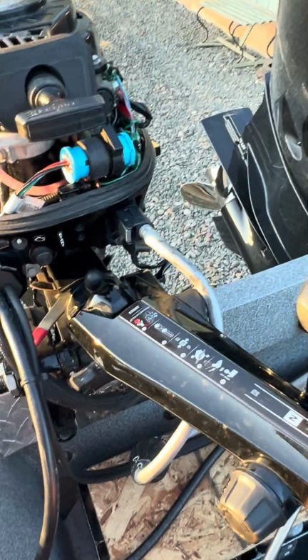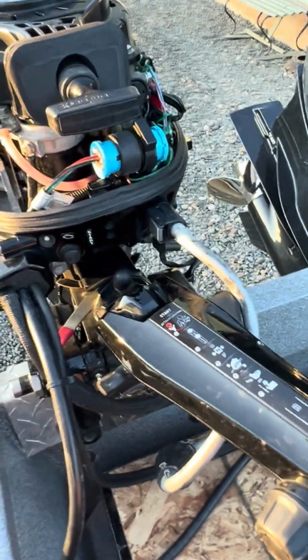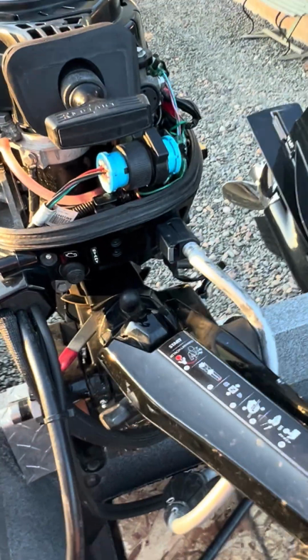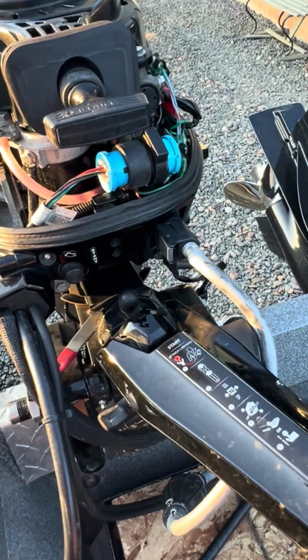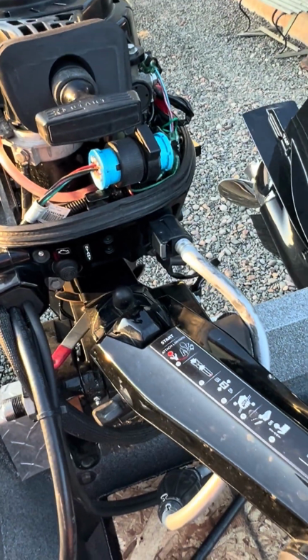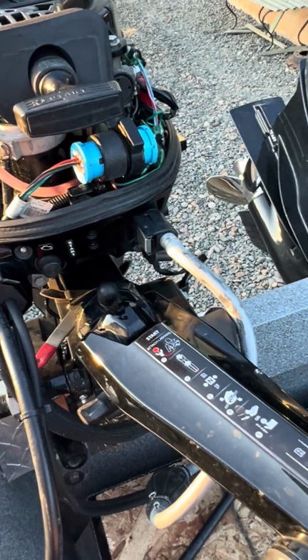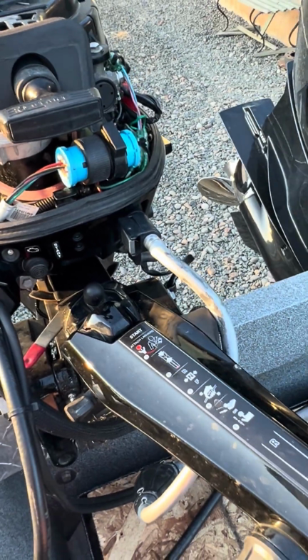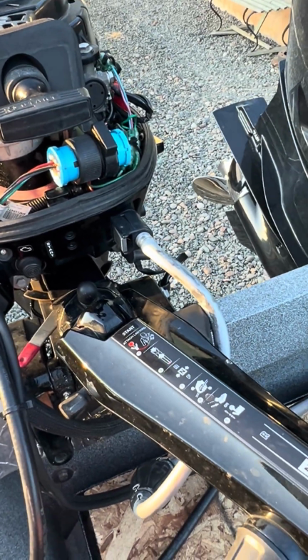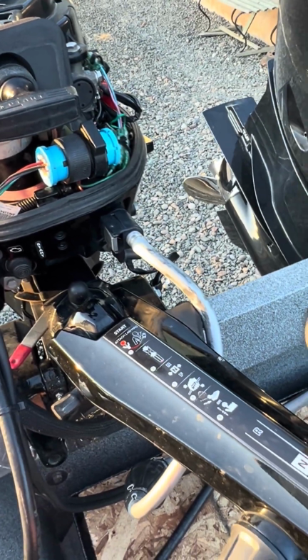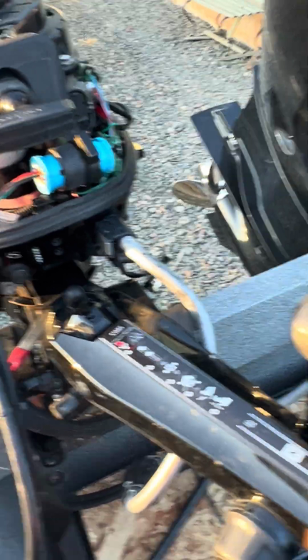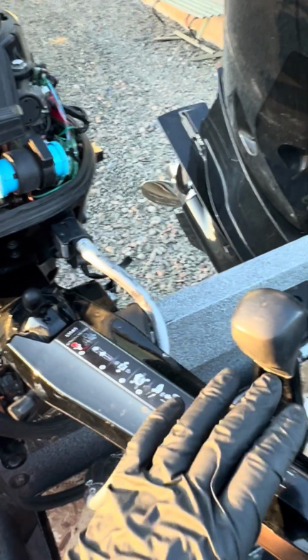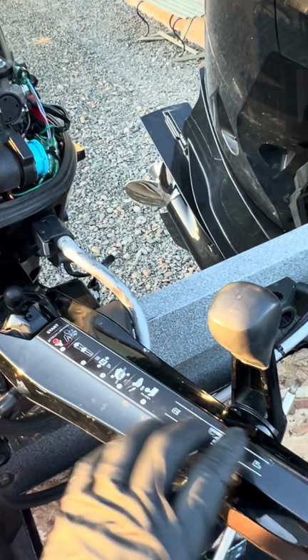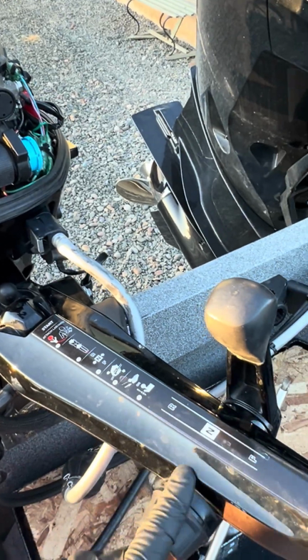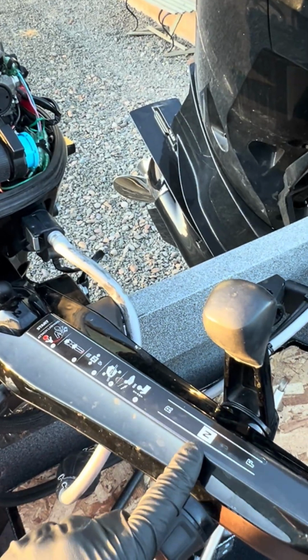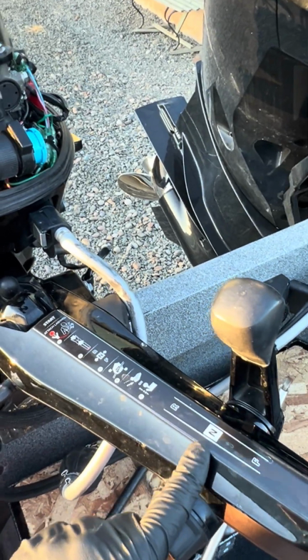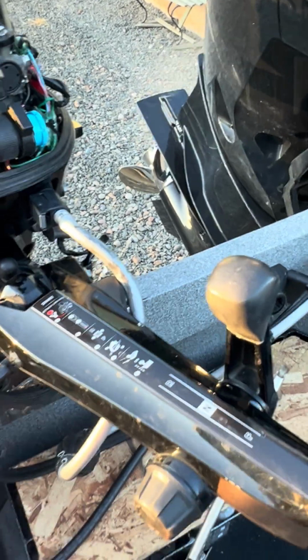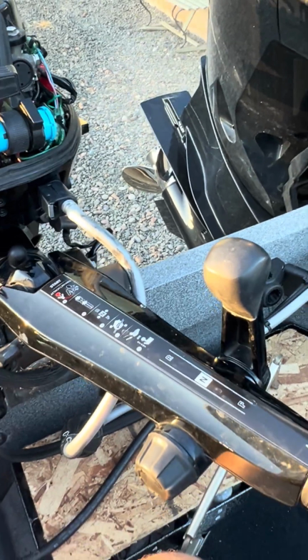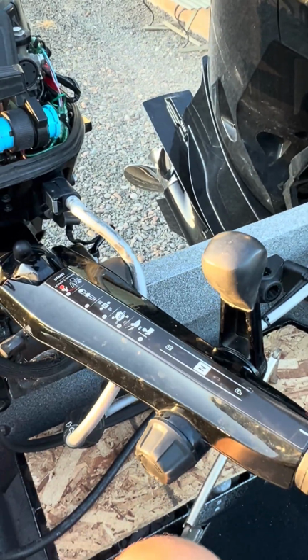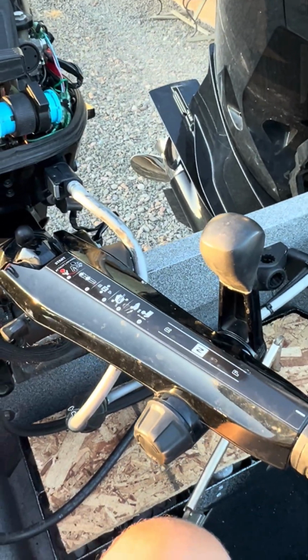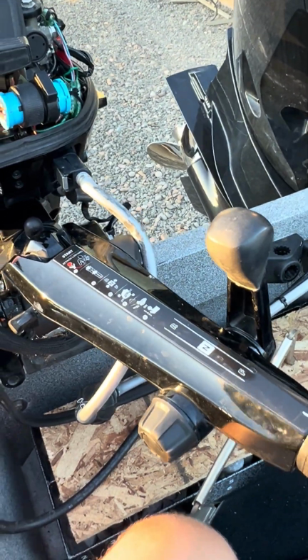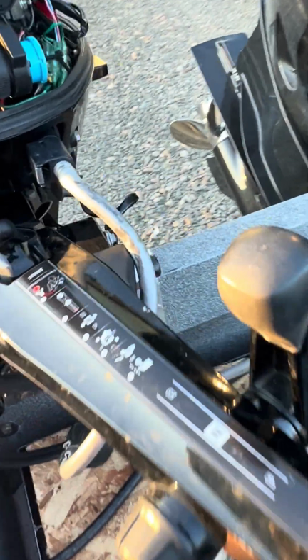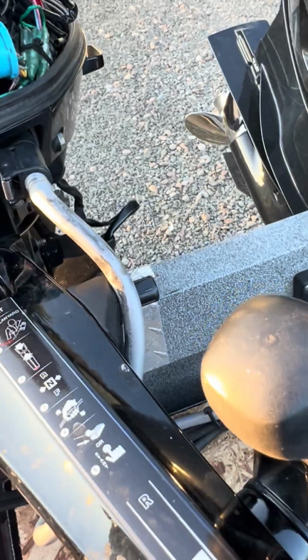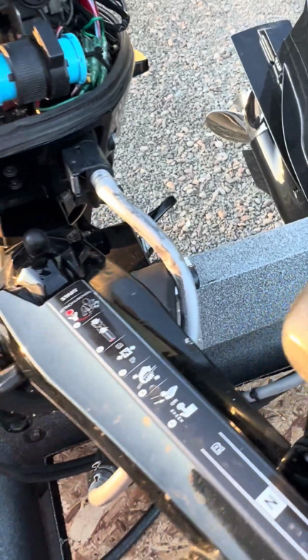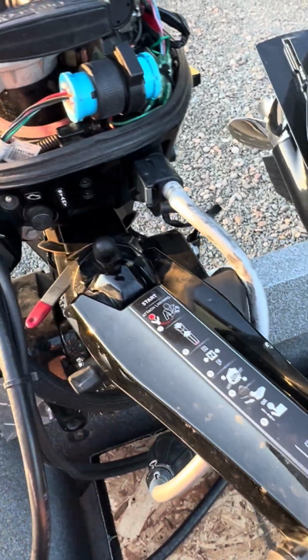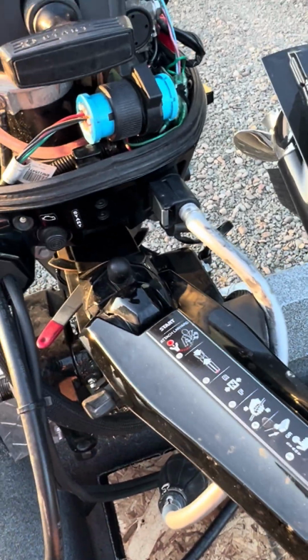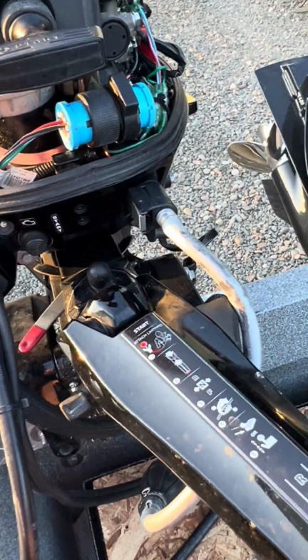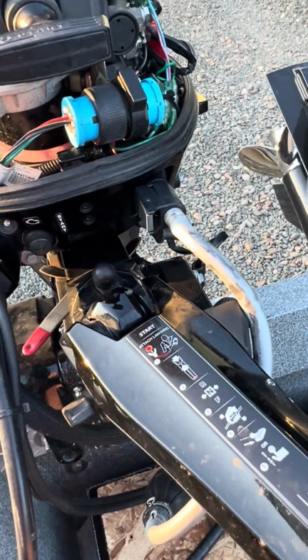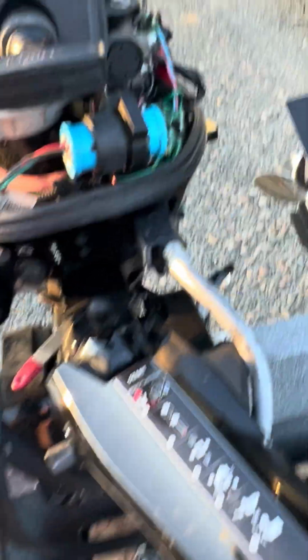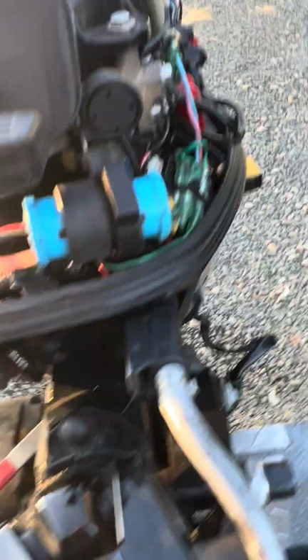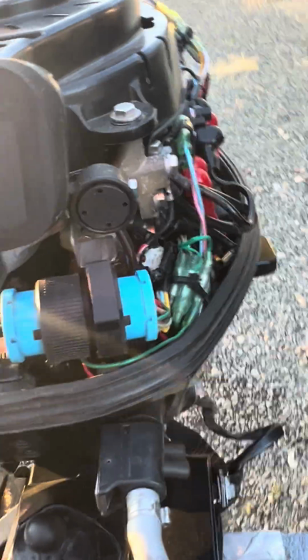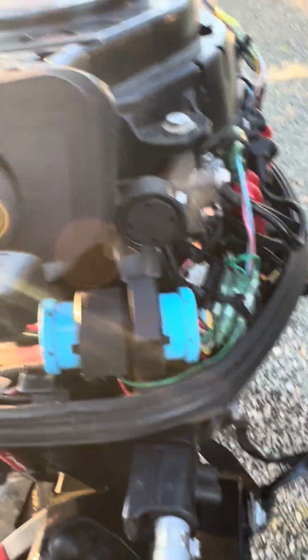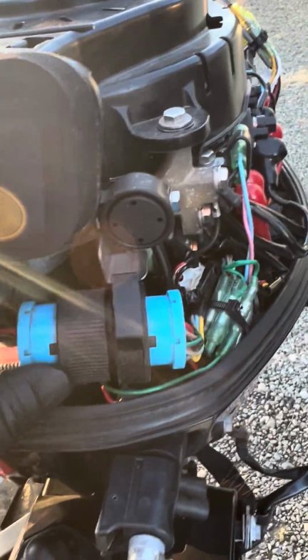Did some more troubleshooting, and there's a little sensor that is wired into the motor that will make it only start if the motor is in neutral, and the motor was not working with that. I found a way to bypass that and just wanted to share it. So if you pop the cowling off...